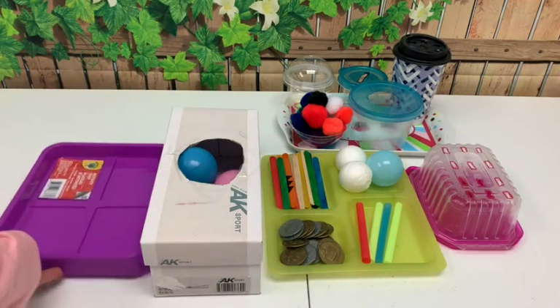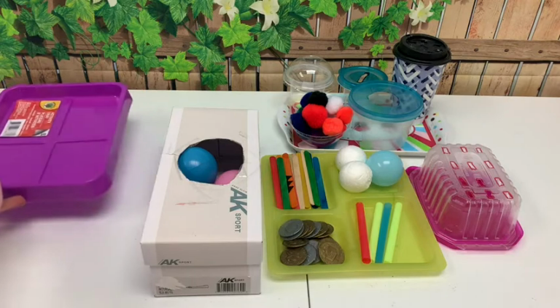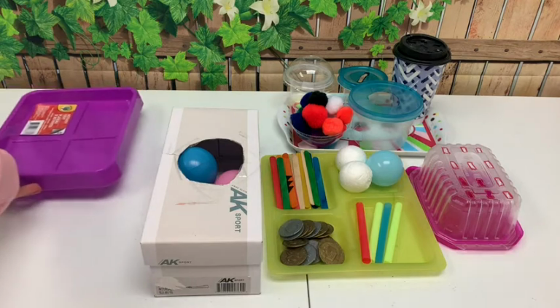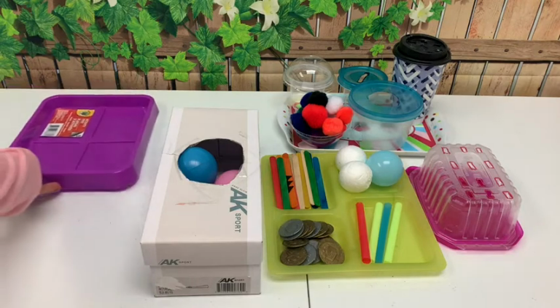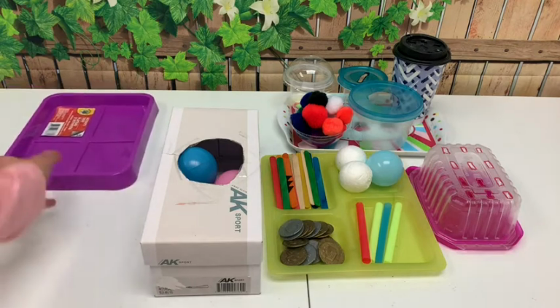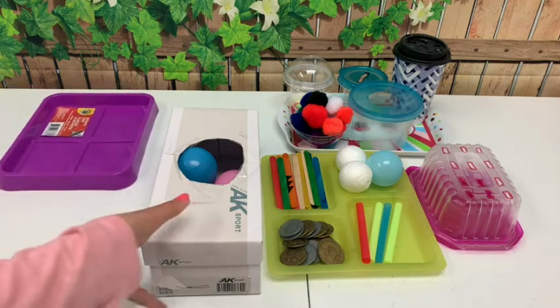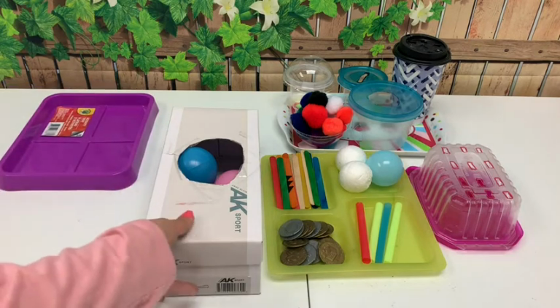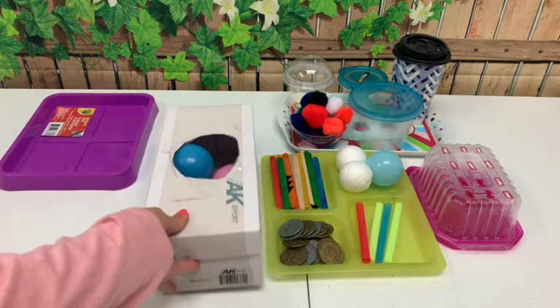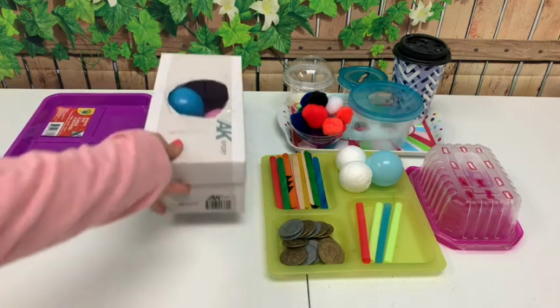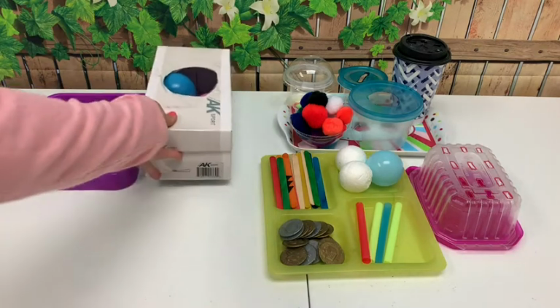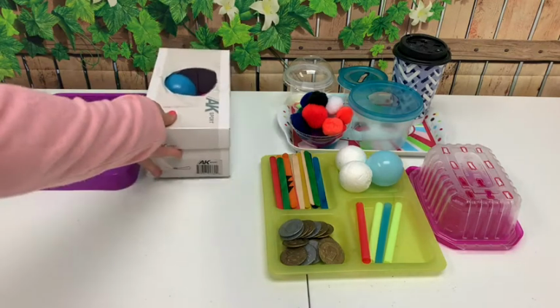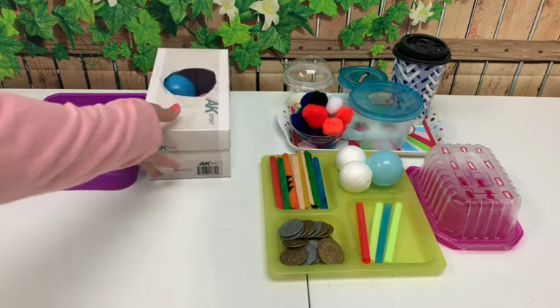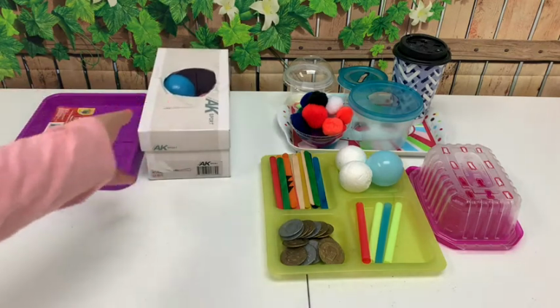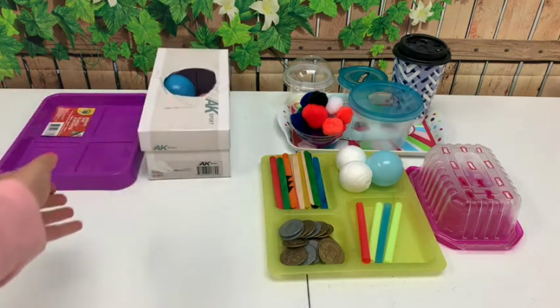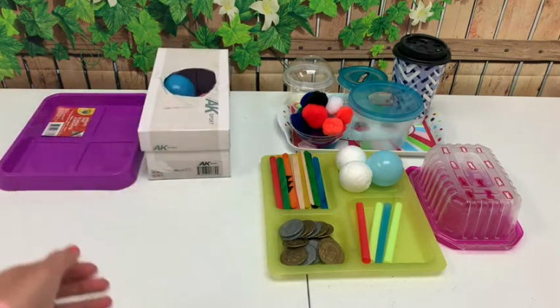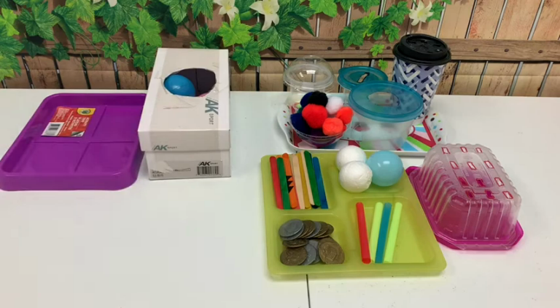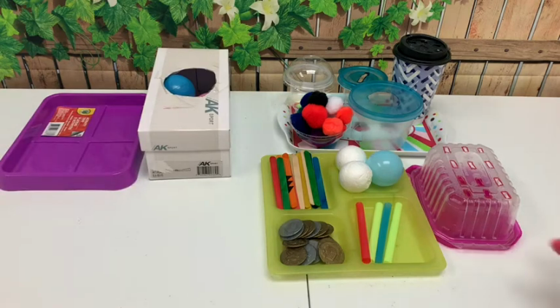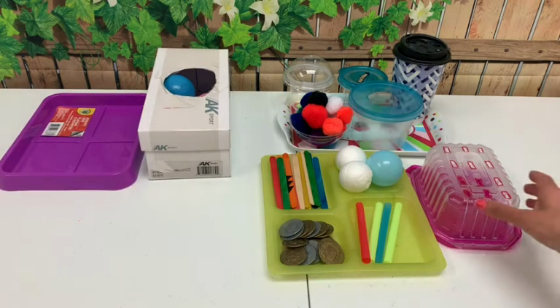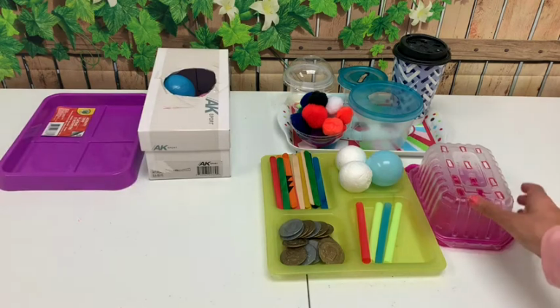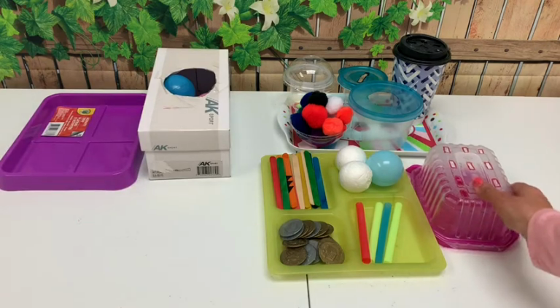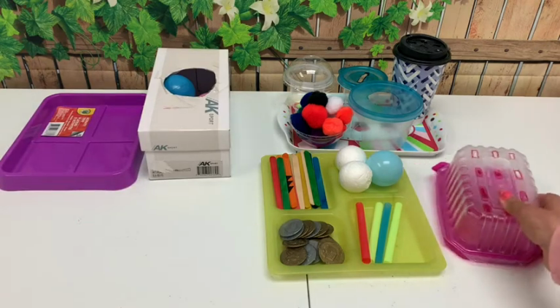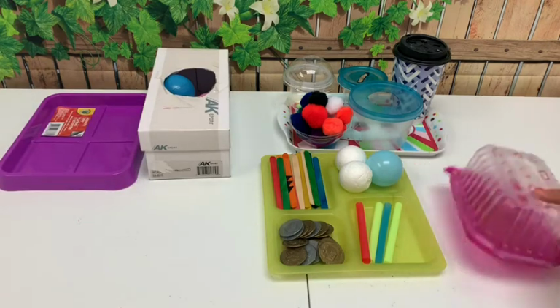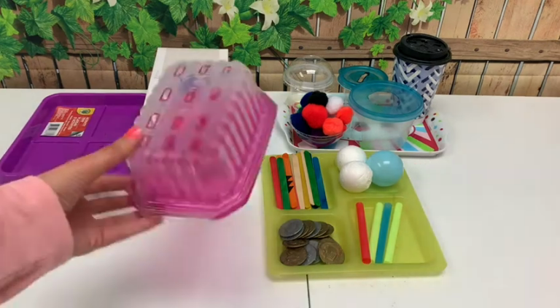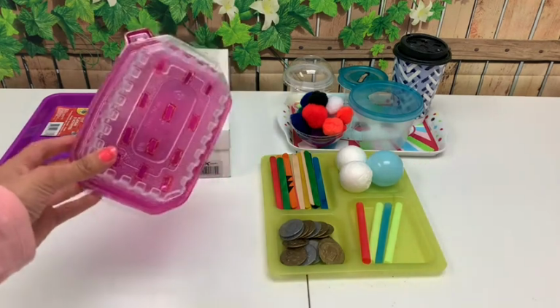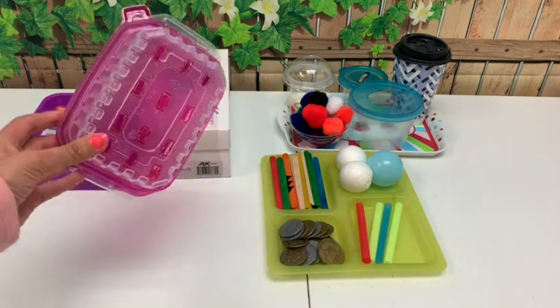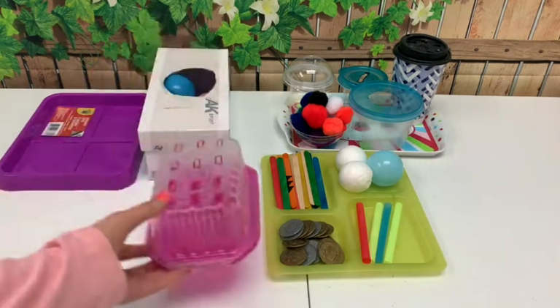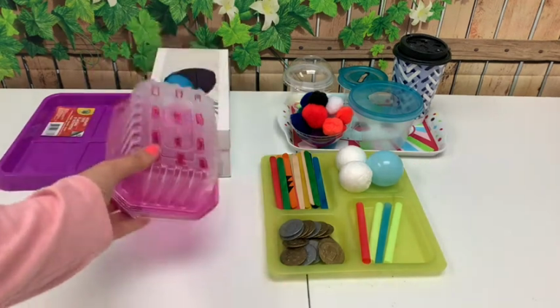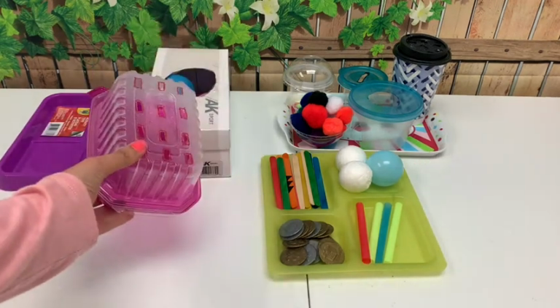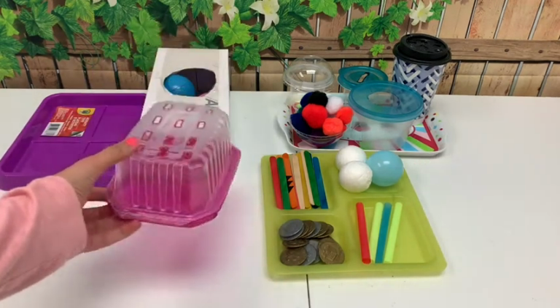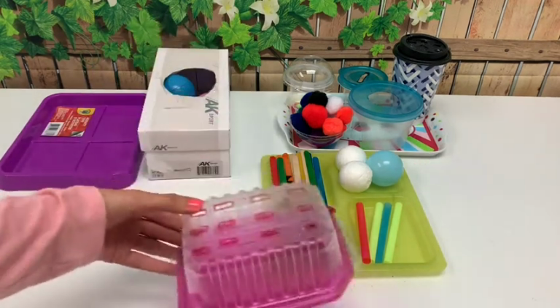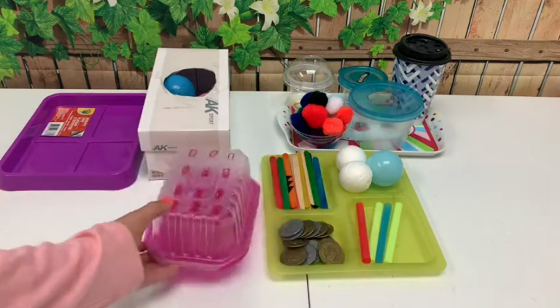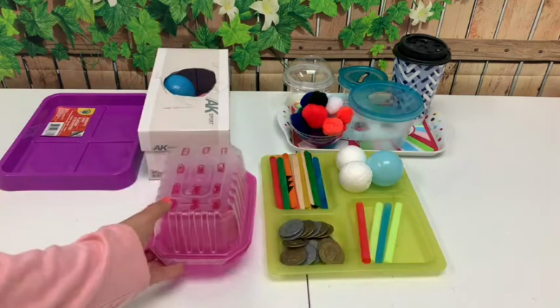These toys help you in the development of fine motor skills and hand and eye coordination. You can also teach so many things like counting and one-to-one correspondence.